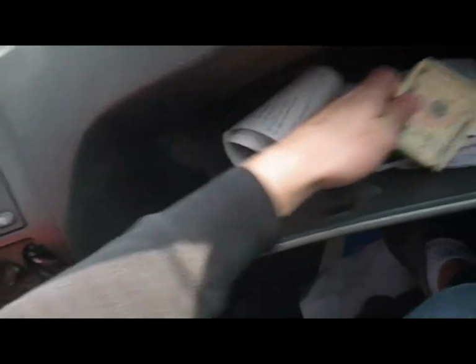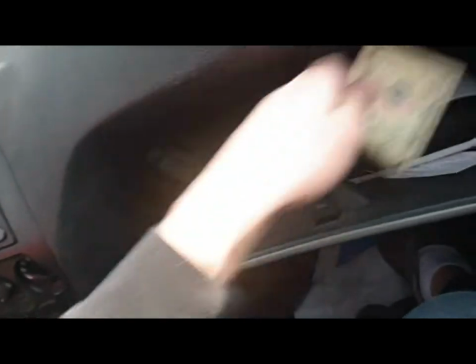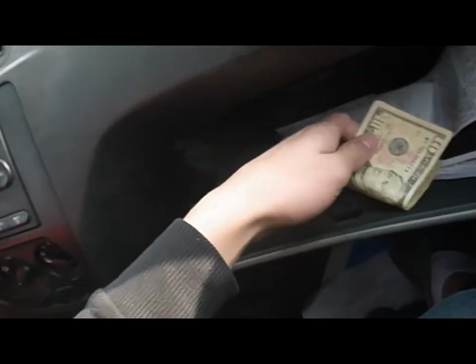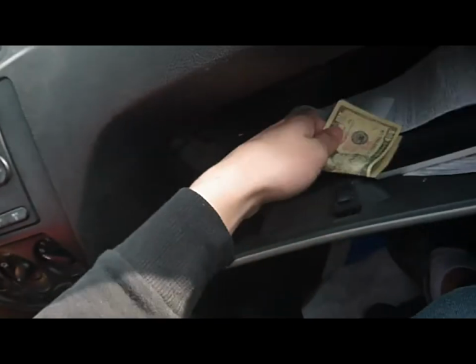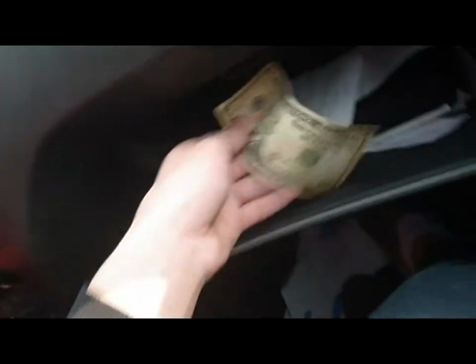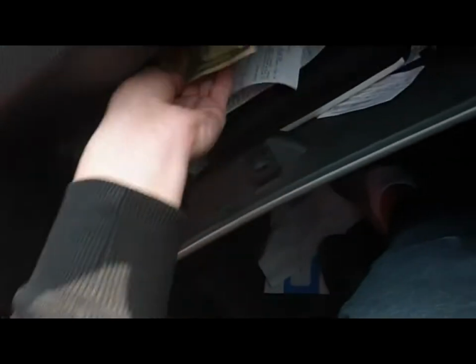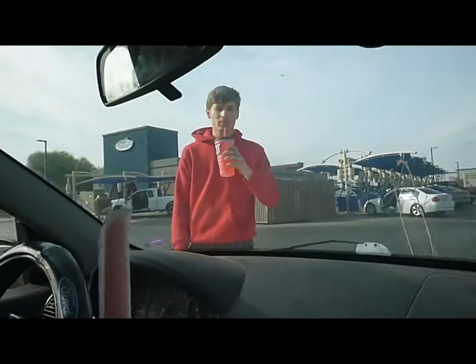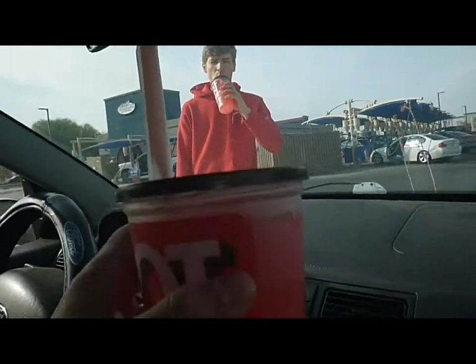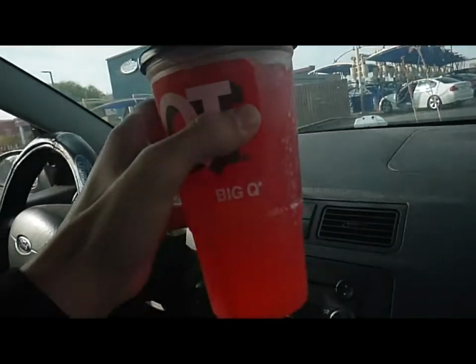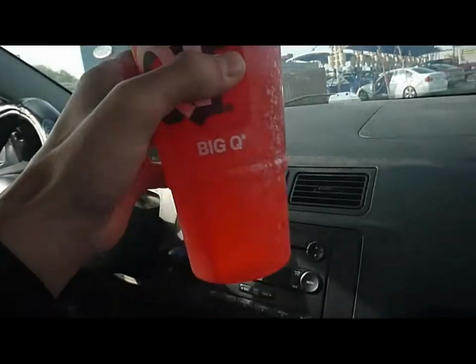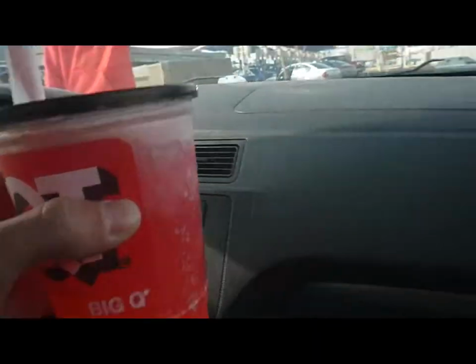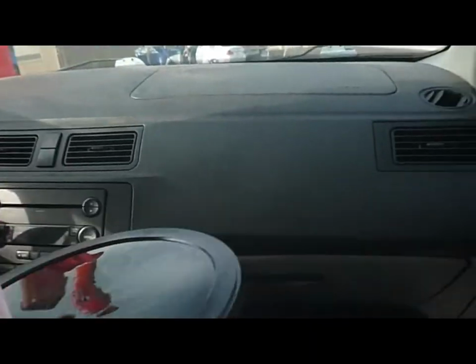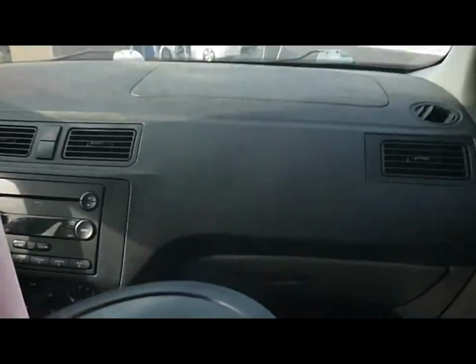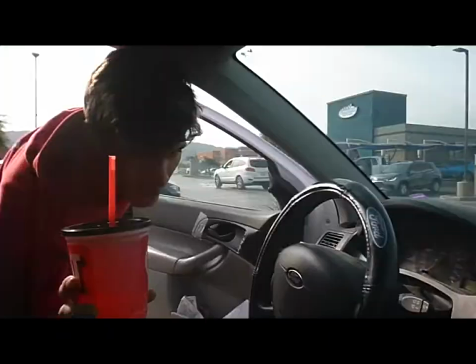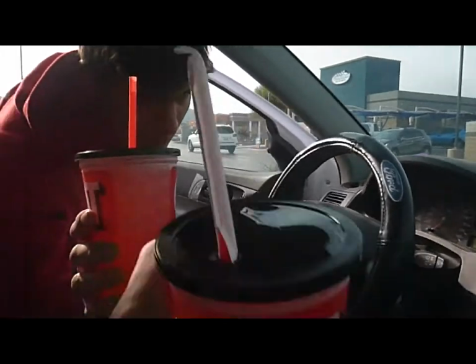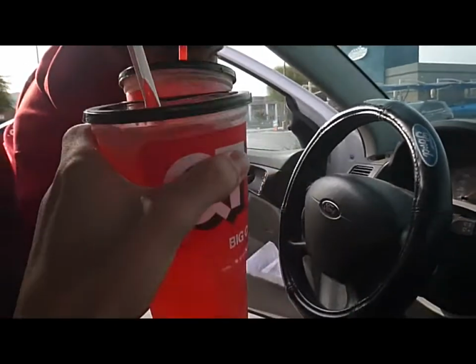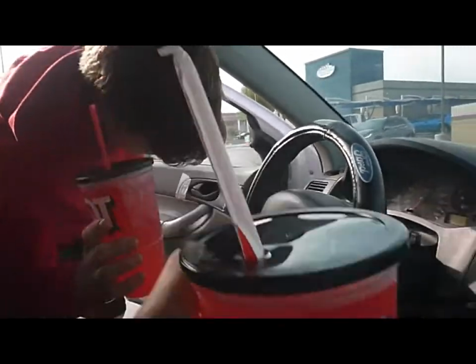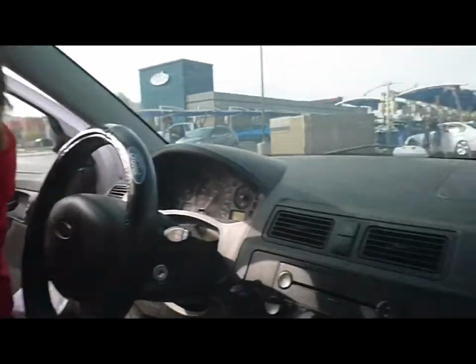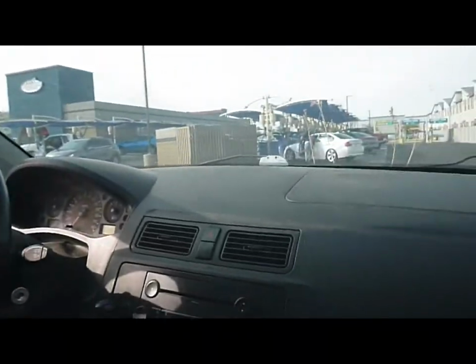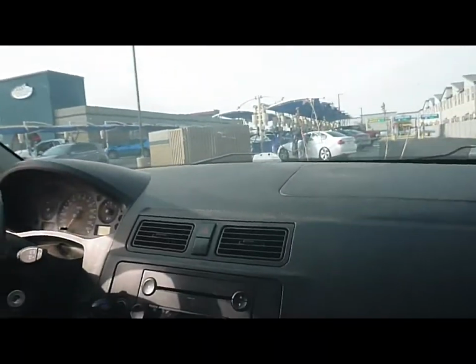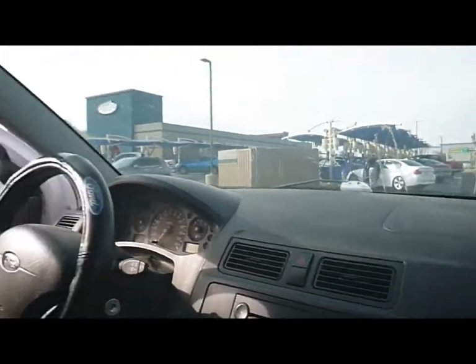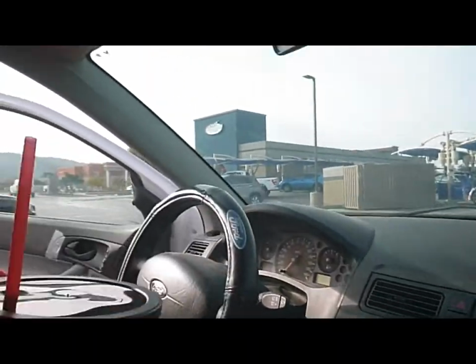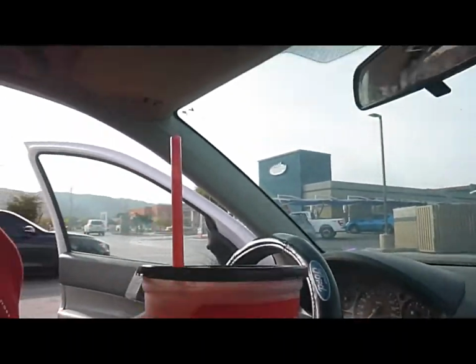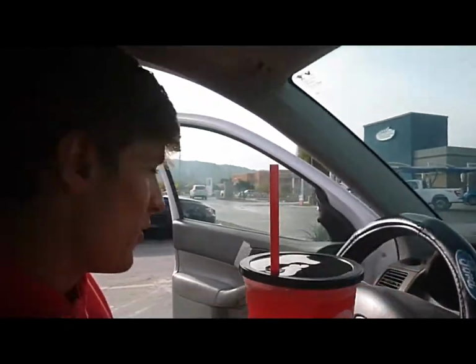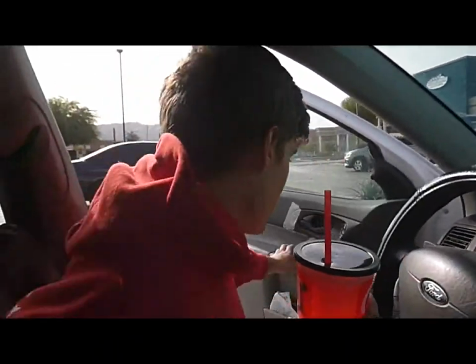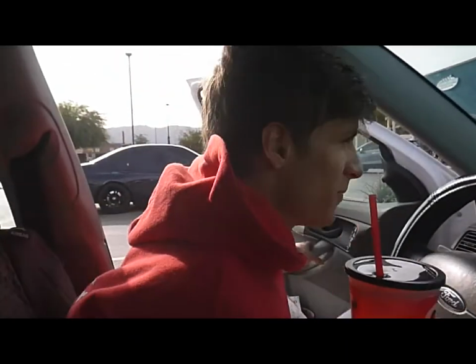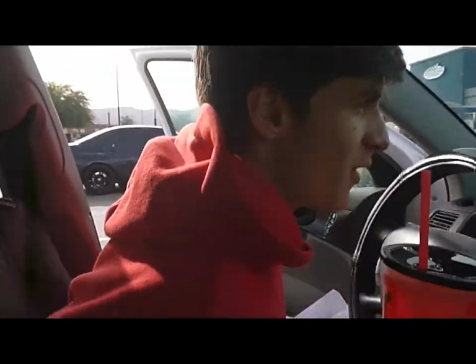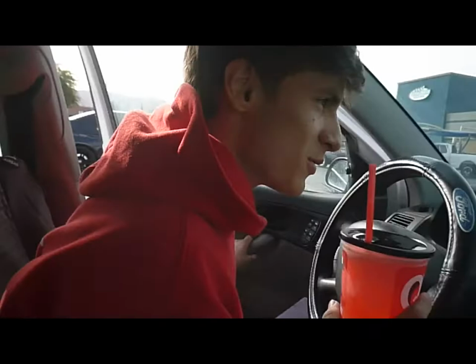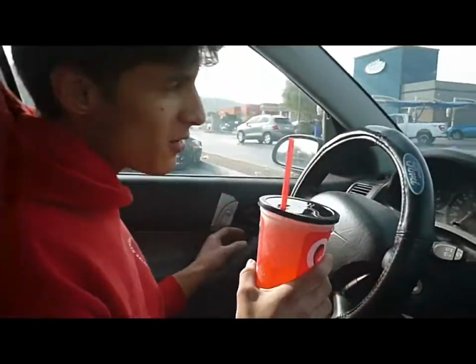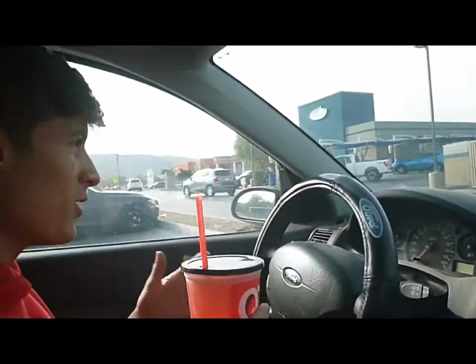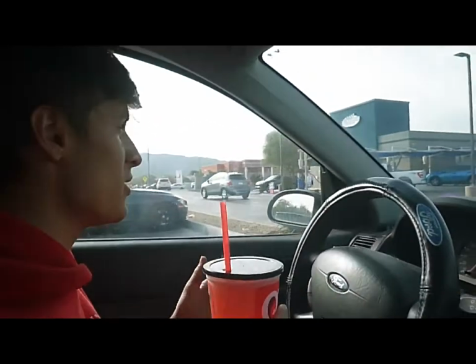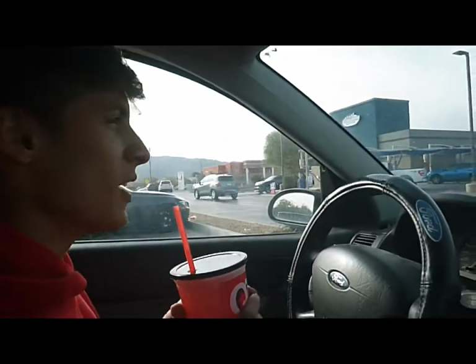All right, here comes the chuck. Also guys, we just got our sodas — we got a Mountain Dew right here, toast! Okay so 53.99 — they gave us 54, we'll just call it a tie.